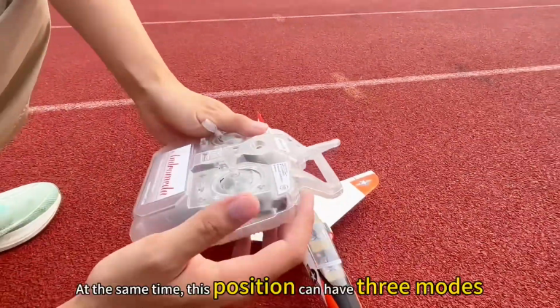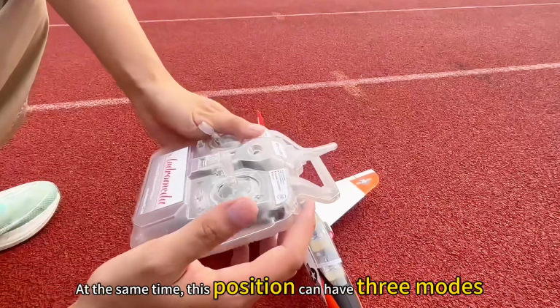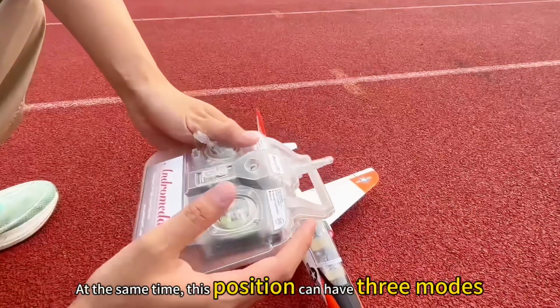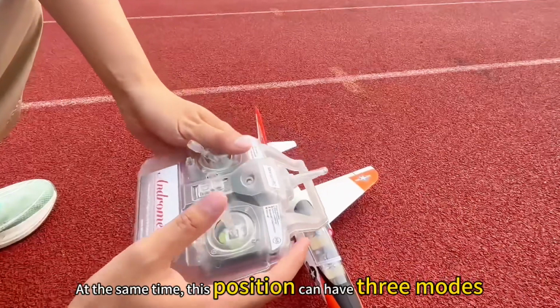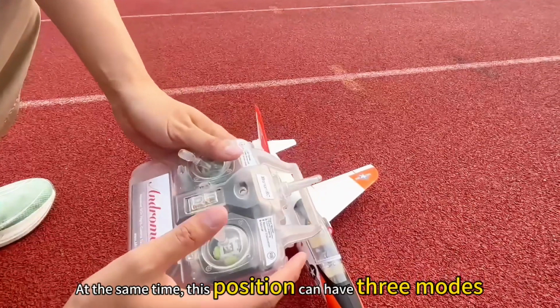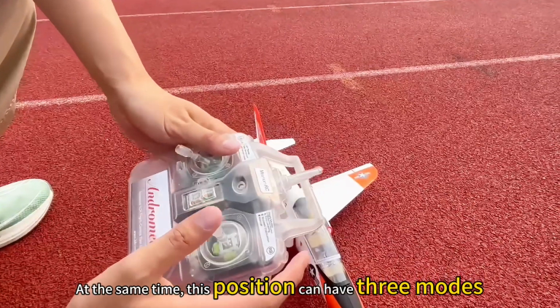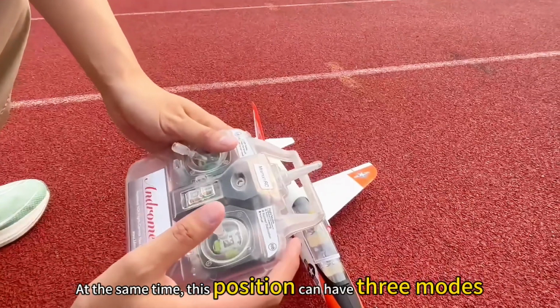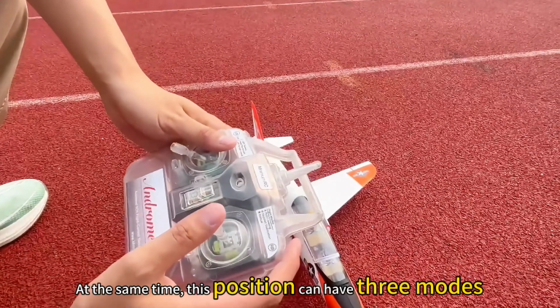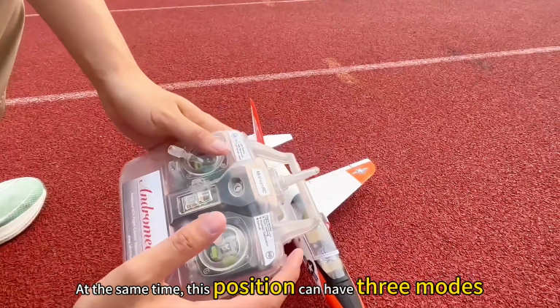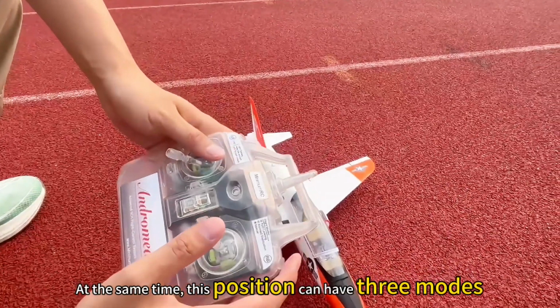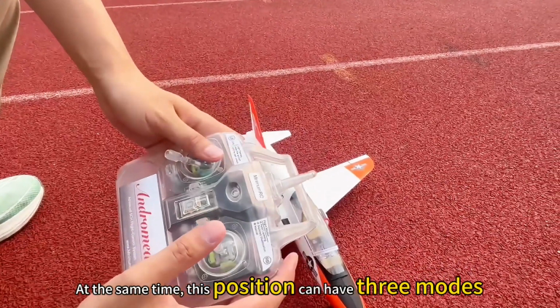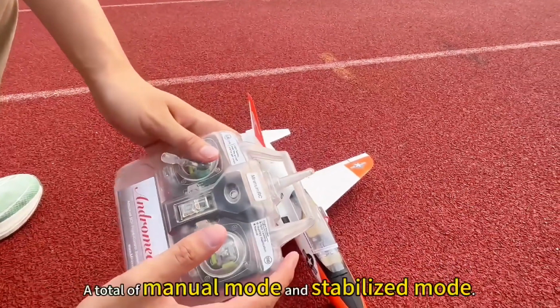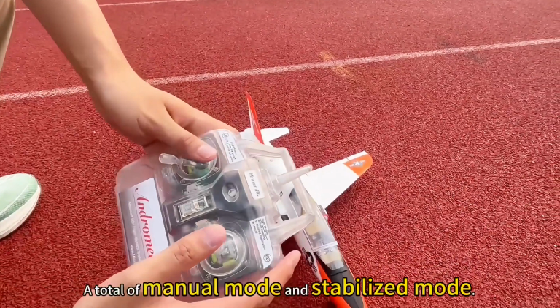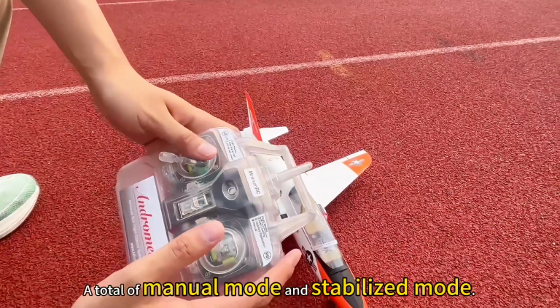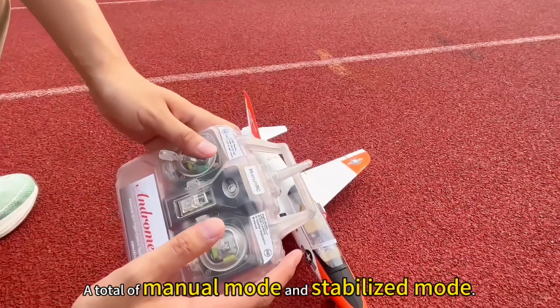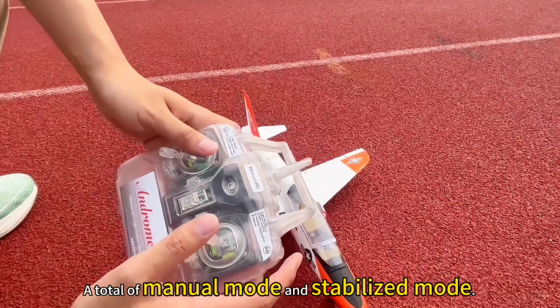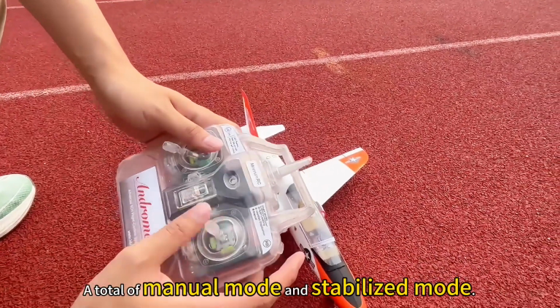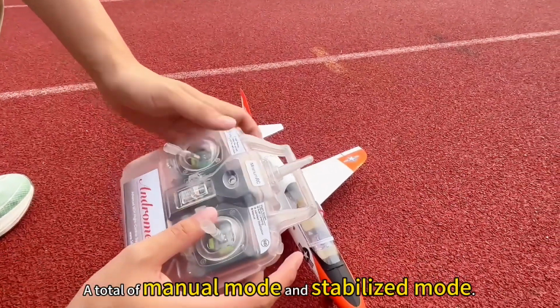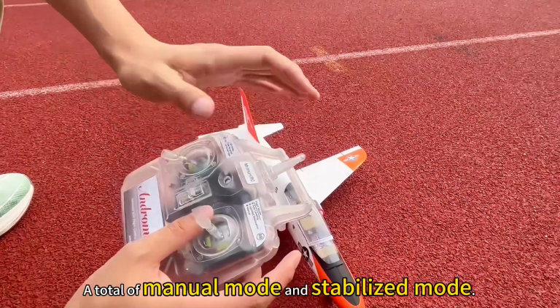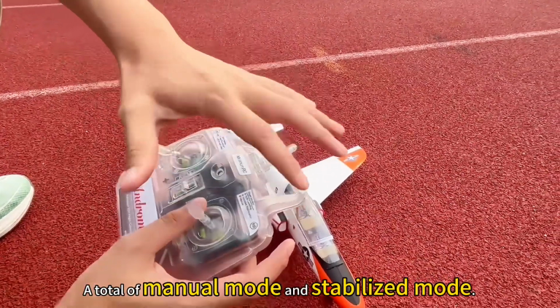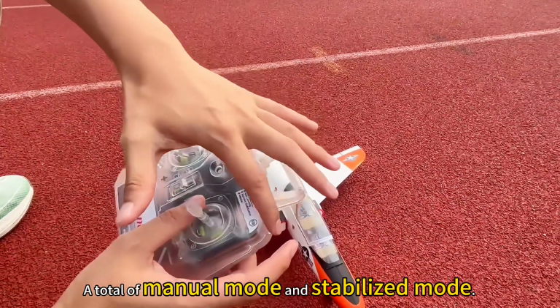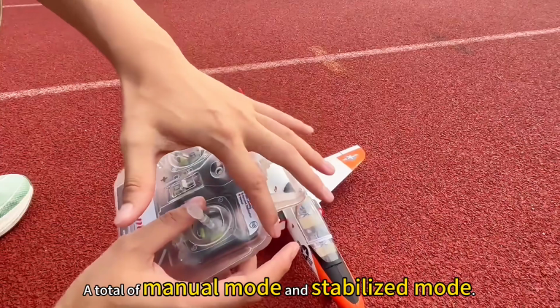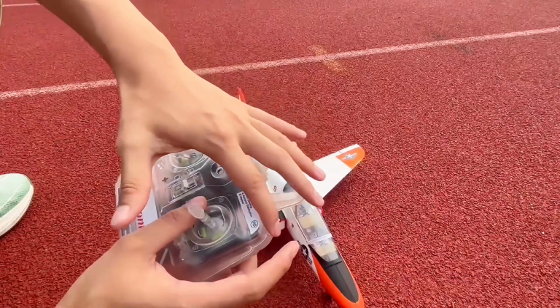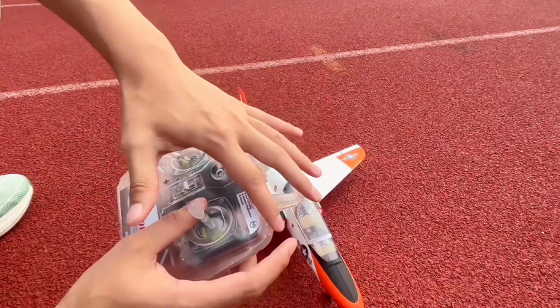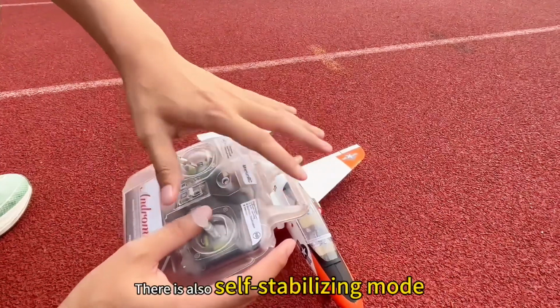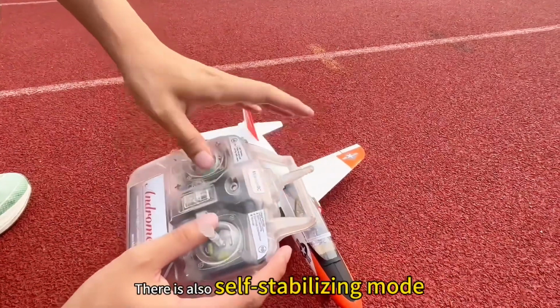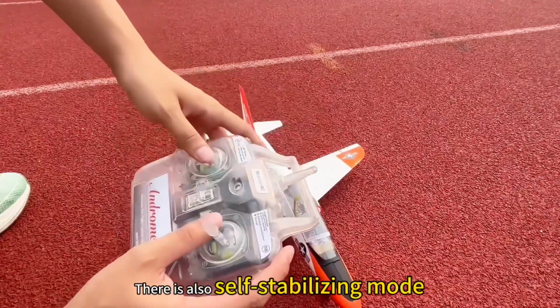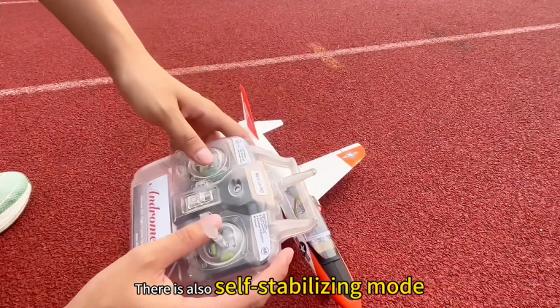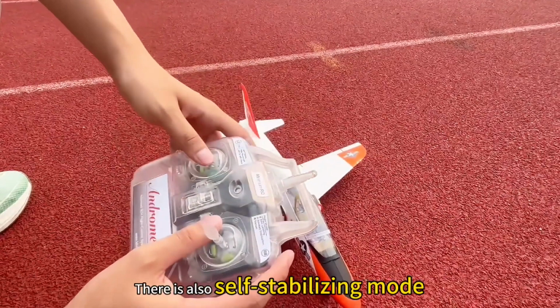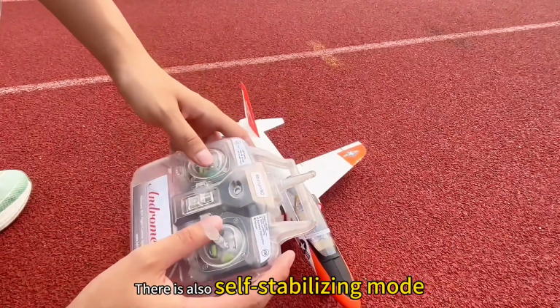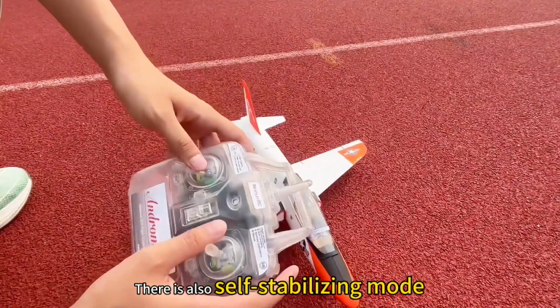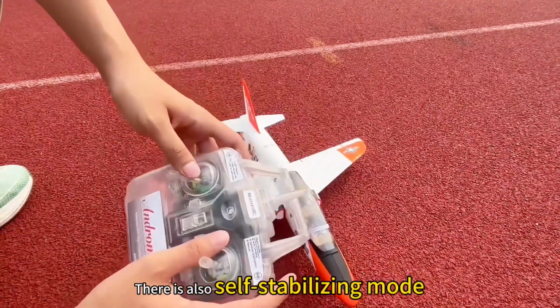At the same time, this position can have three modes: manual mode, stabilized mode, and self-stabilizing mode.